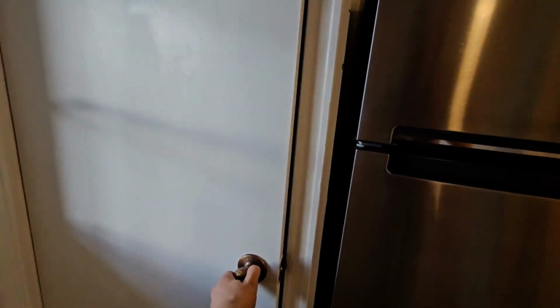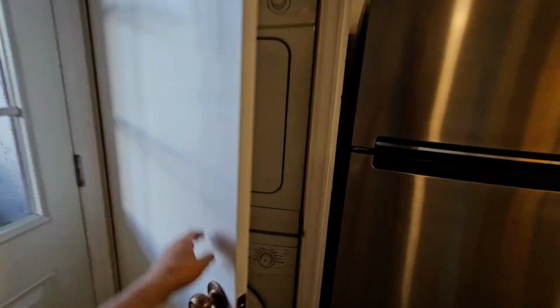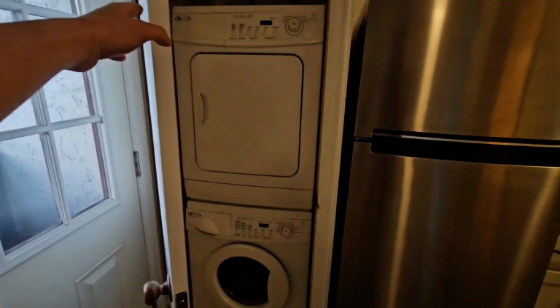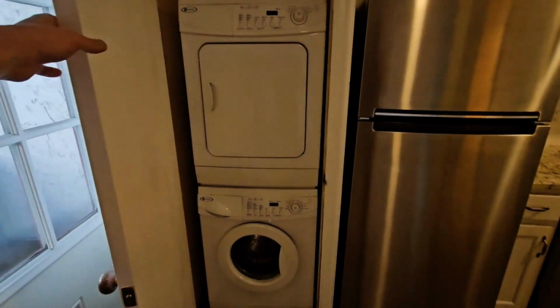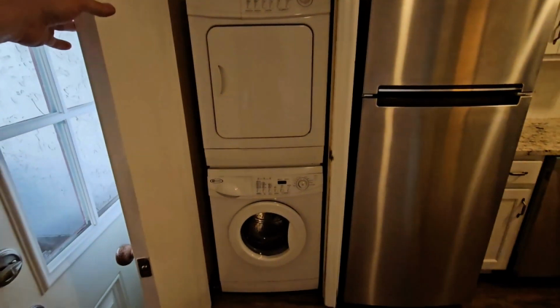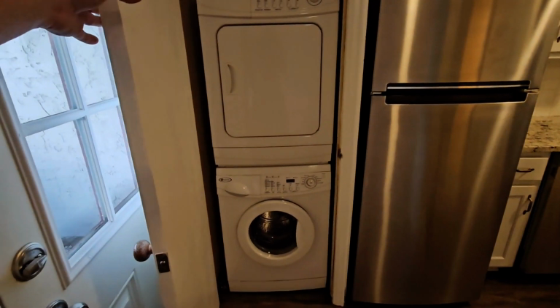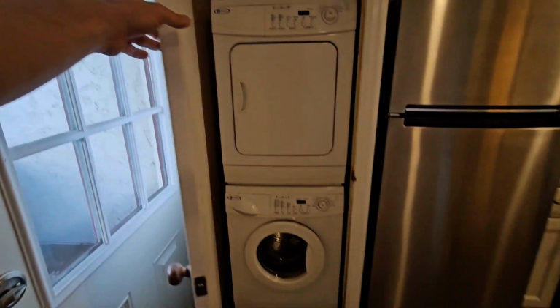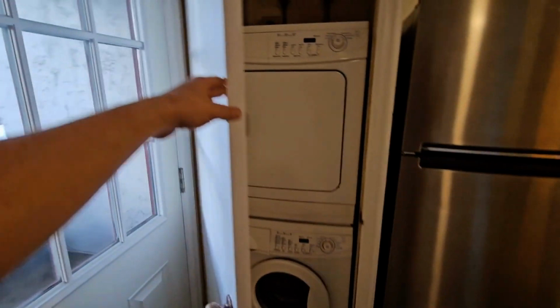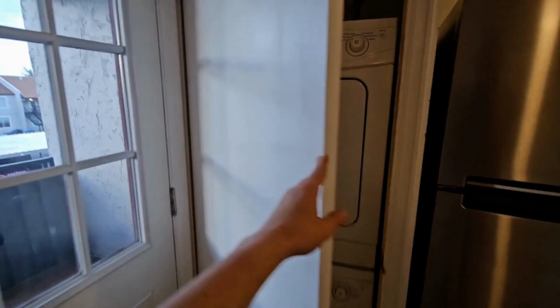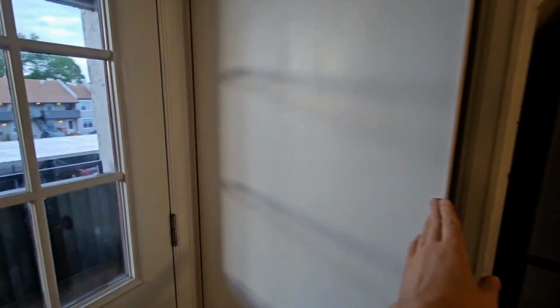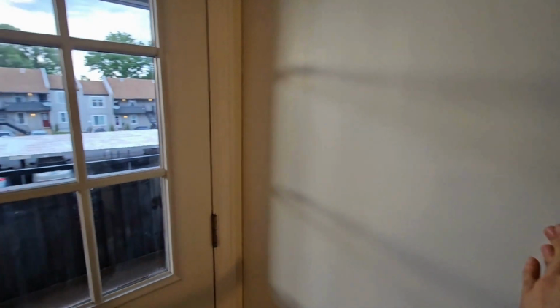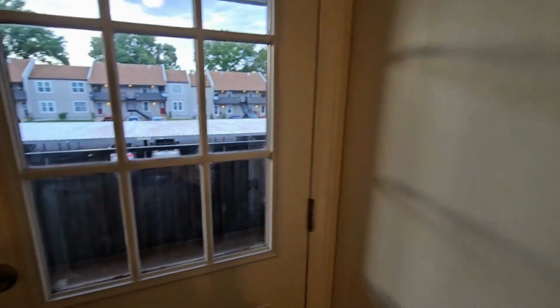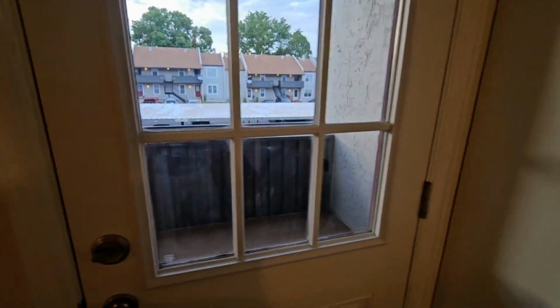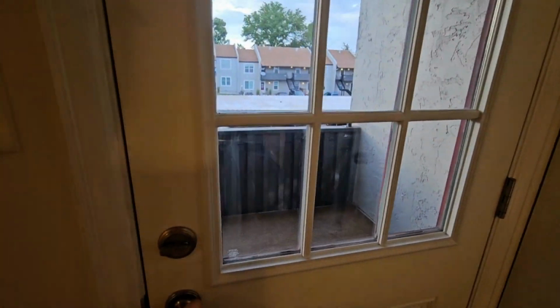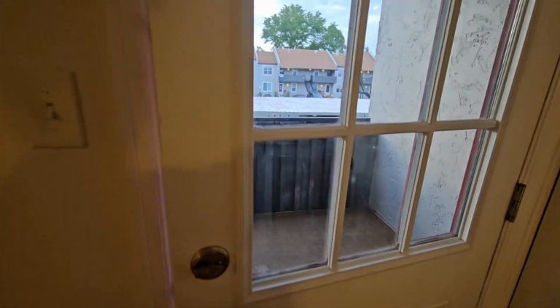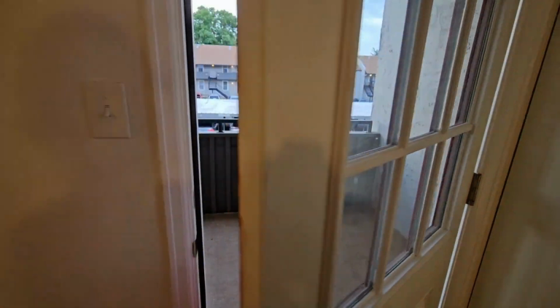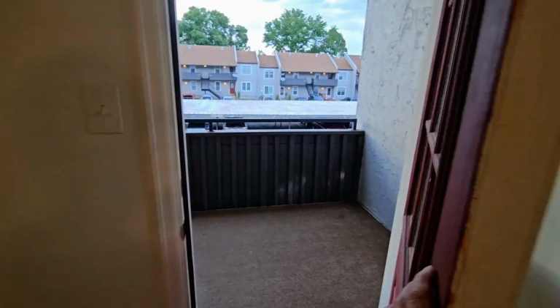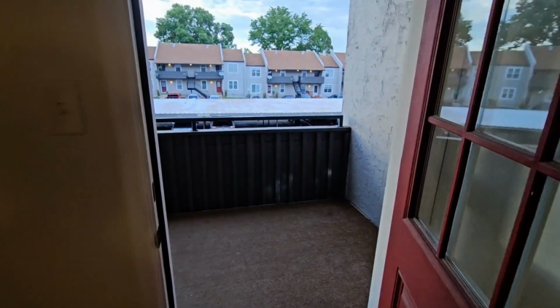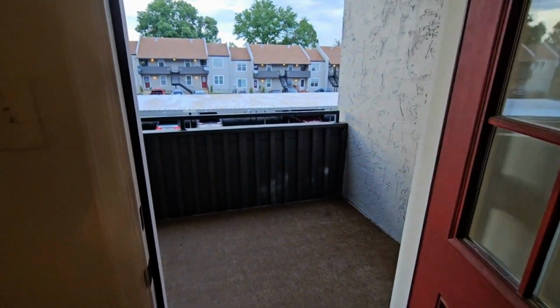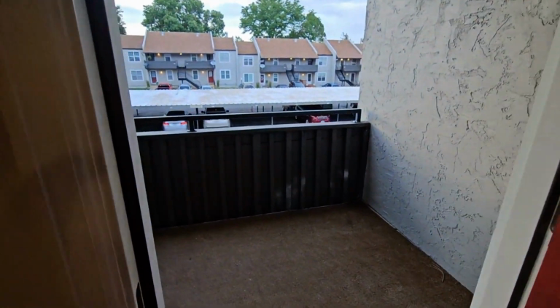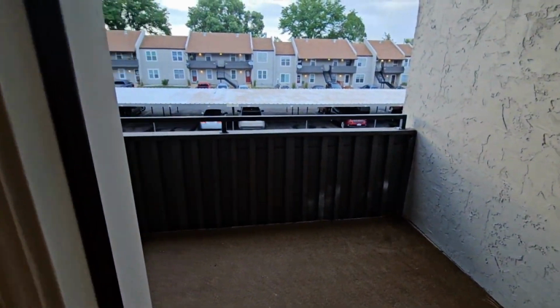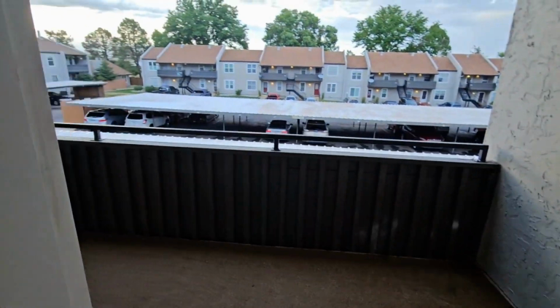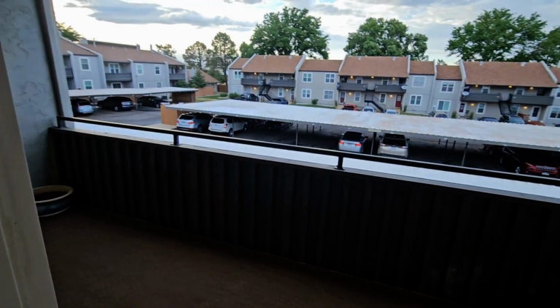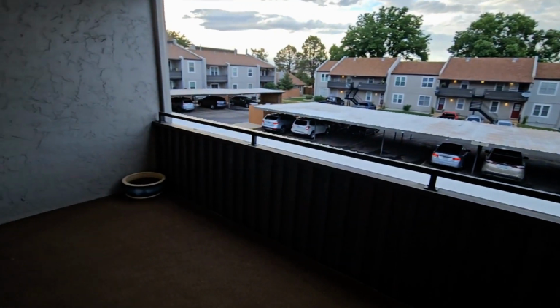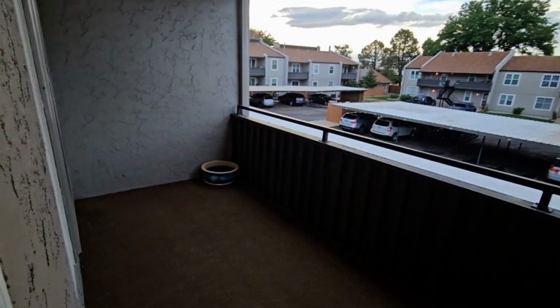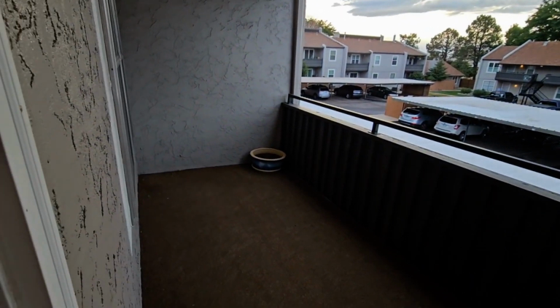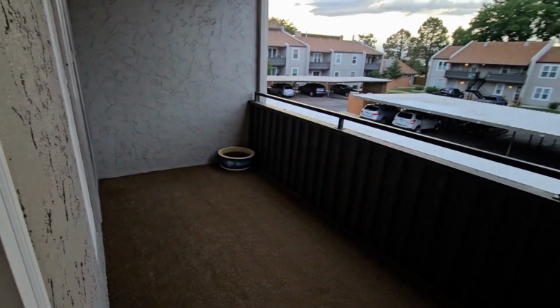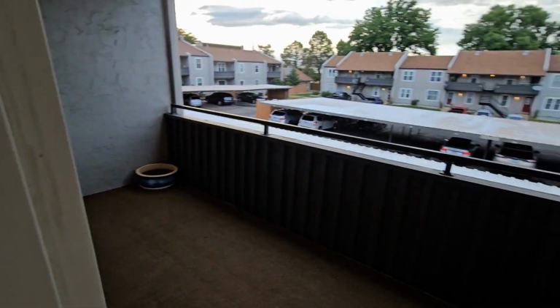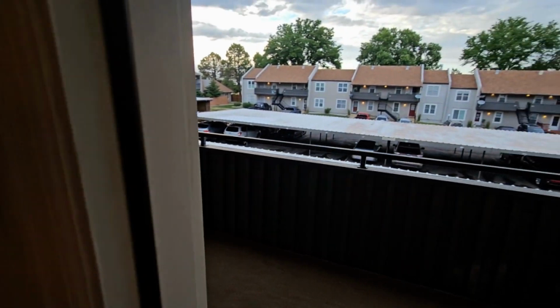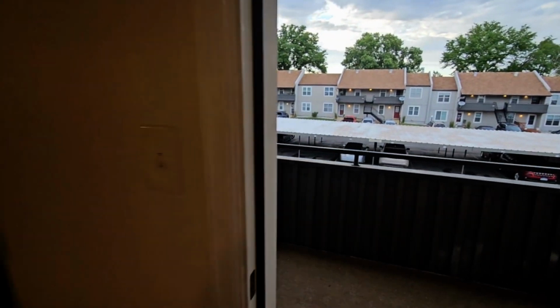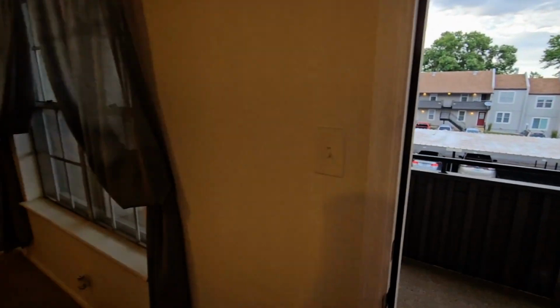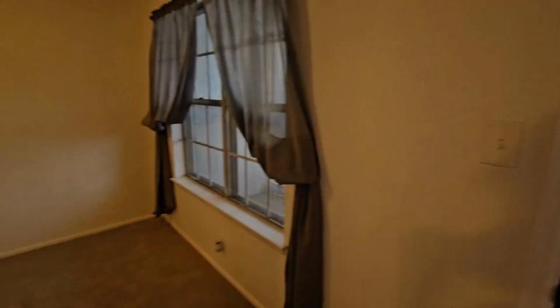Inside this door here is going to be the washer and dryer. Outside this door, you're going to find a nice large balcony, offering plenty of sunlight and an area to enjoy the weather.